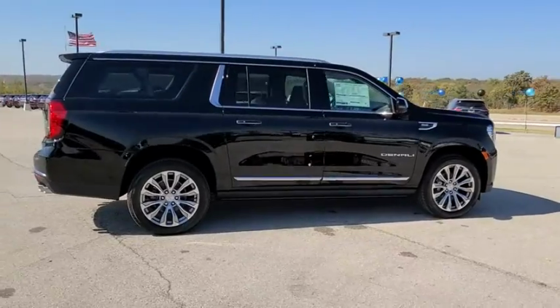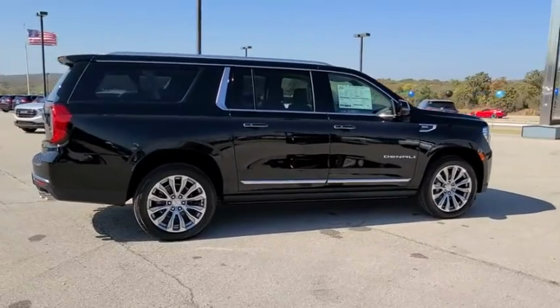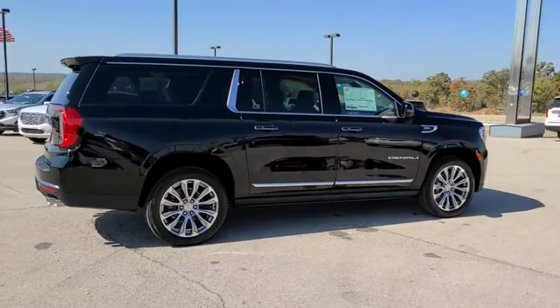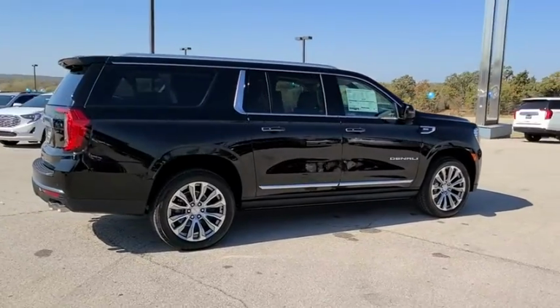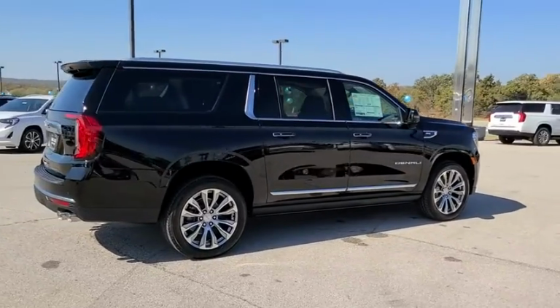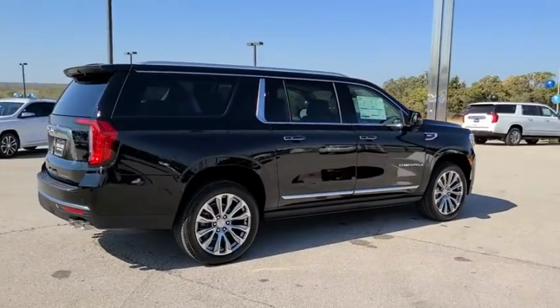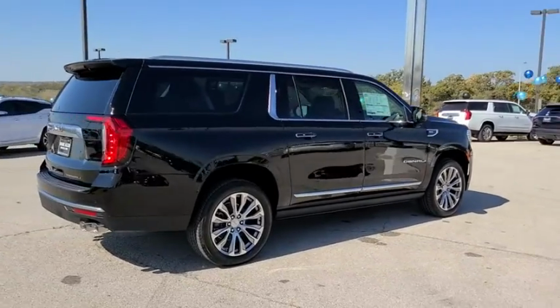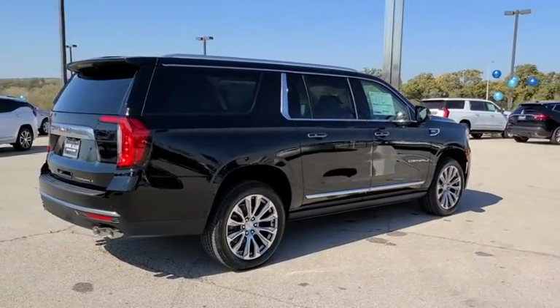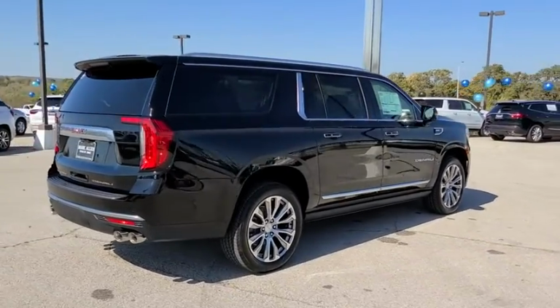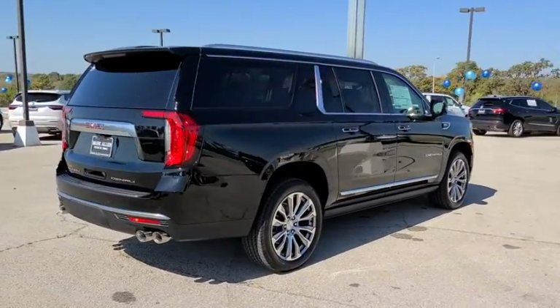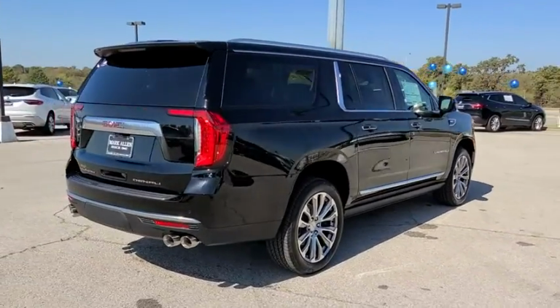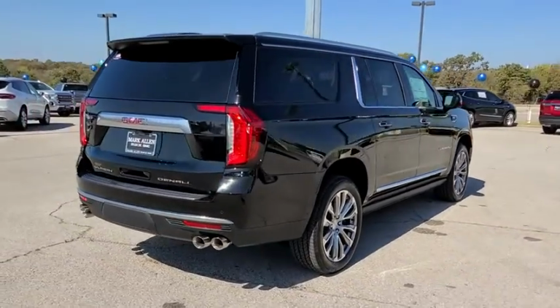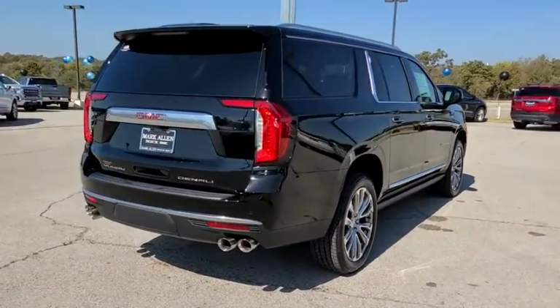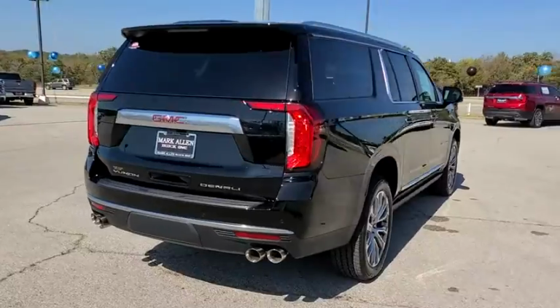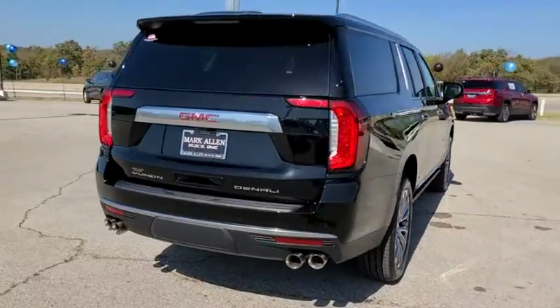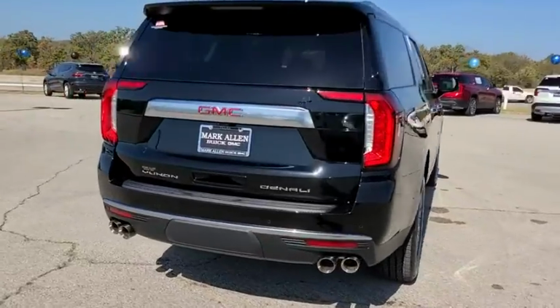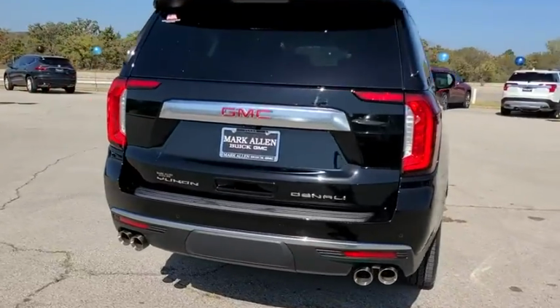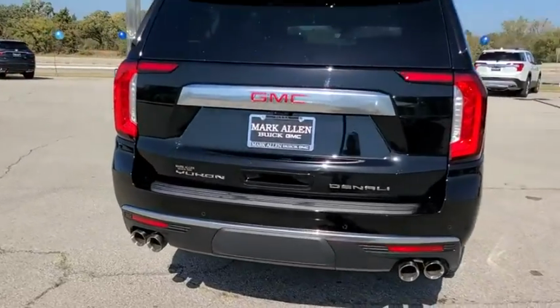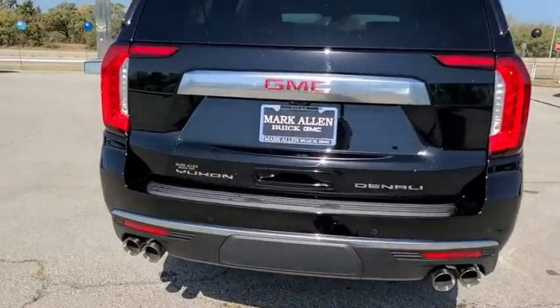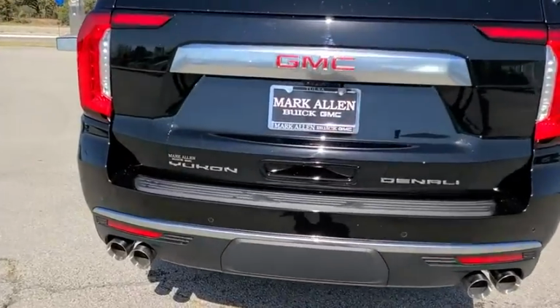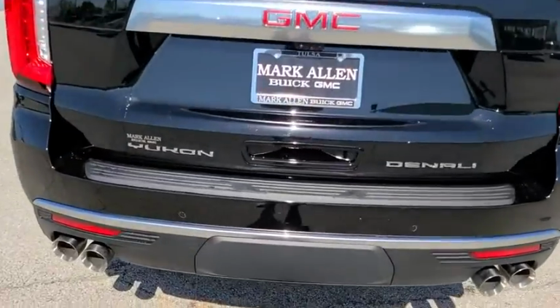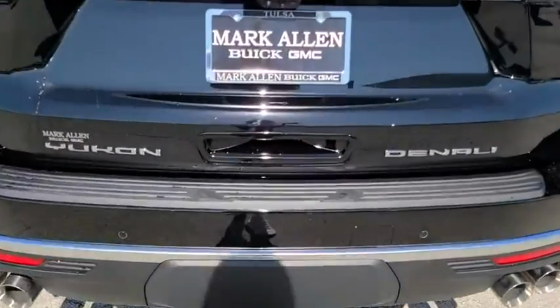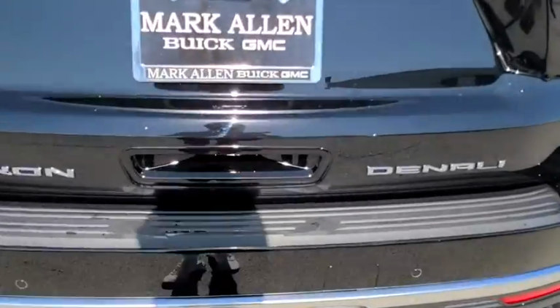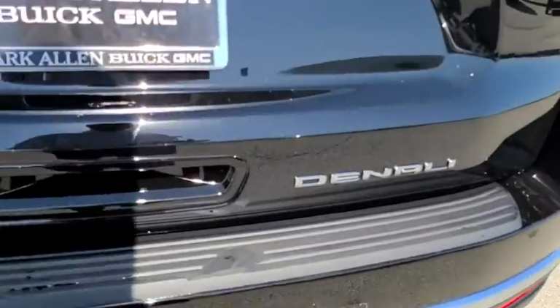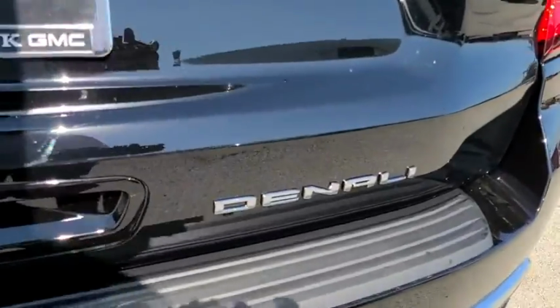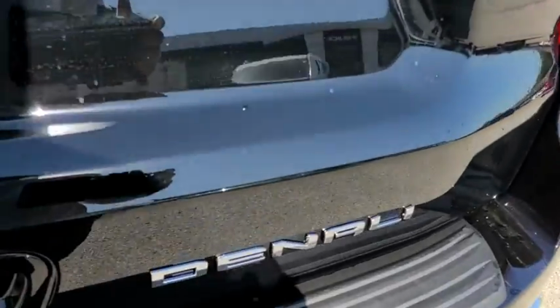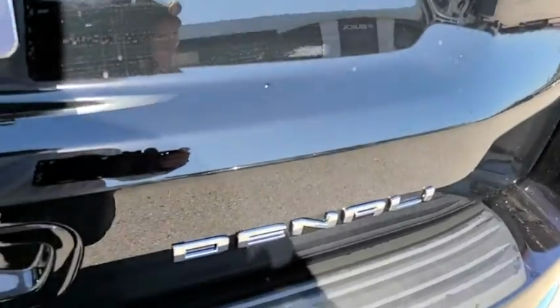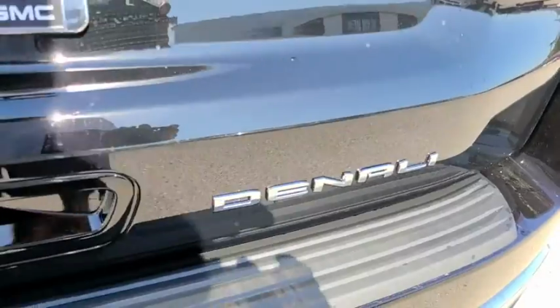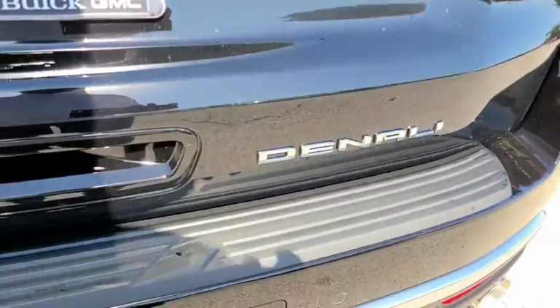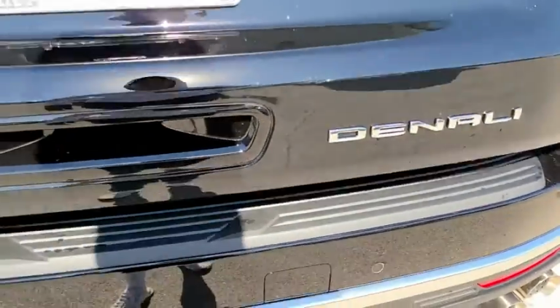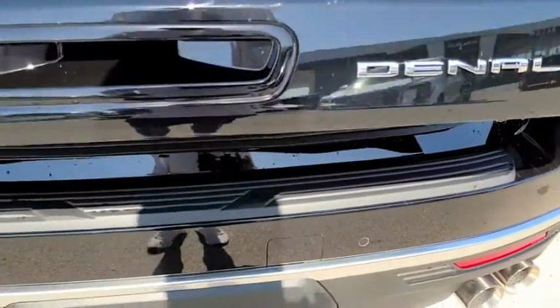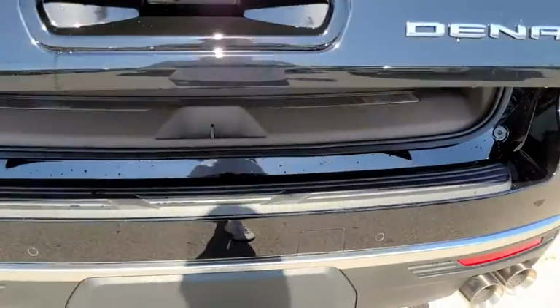Power passenger seat. Power liftgate. Navigation system. Traction control. Dual airbags. Power steering. Advanced technology package. Auto dimming rear view mirror. Four-wheel disc brakes.